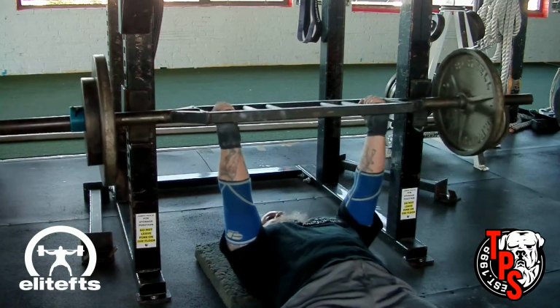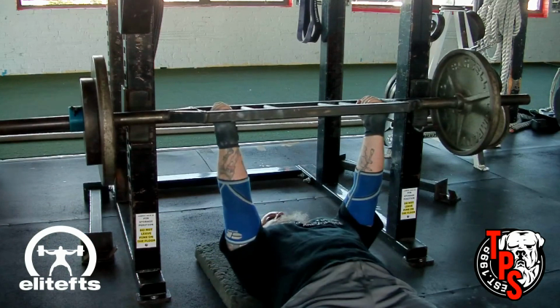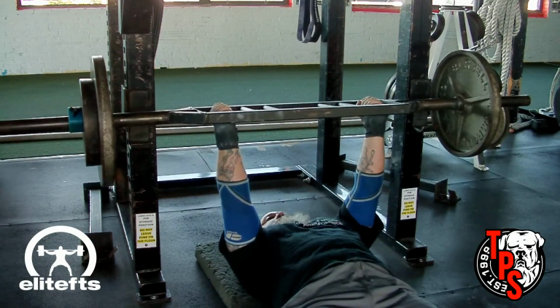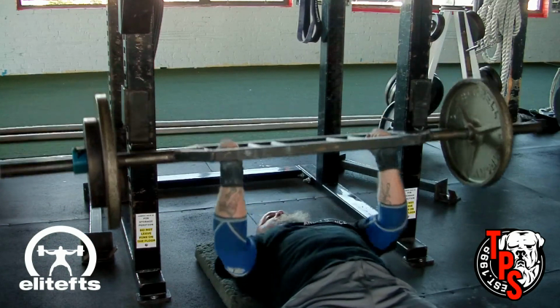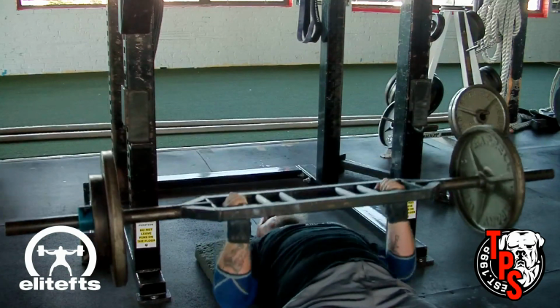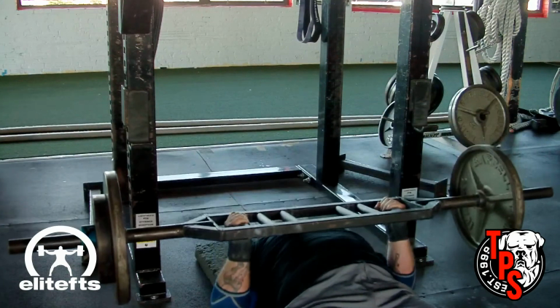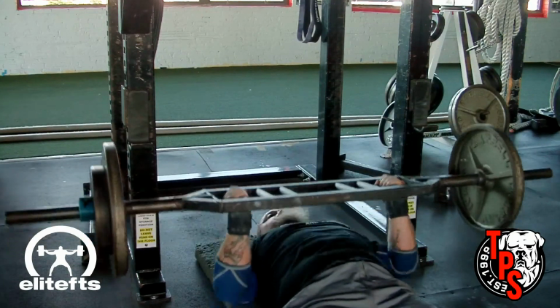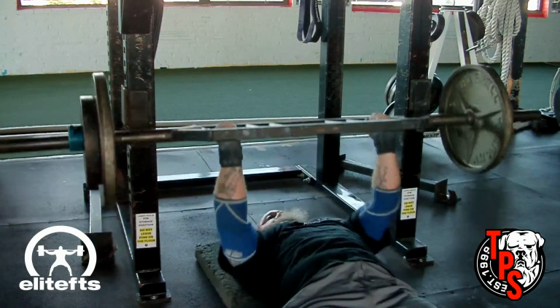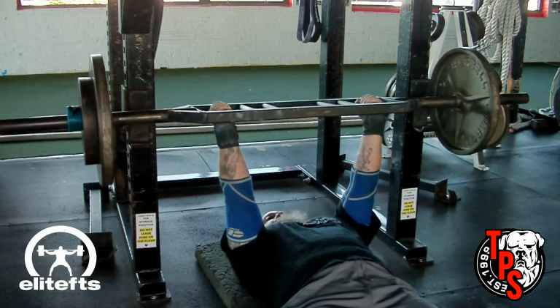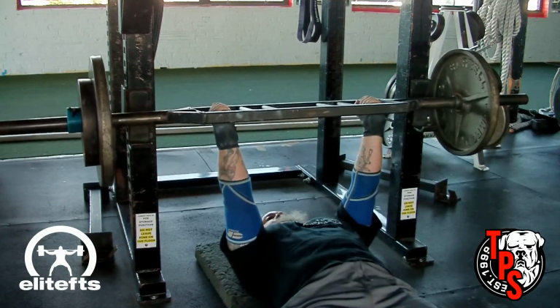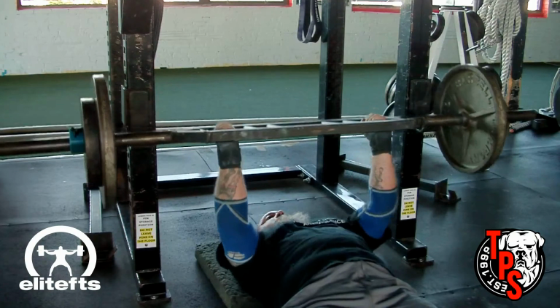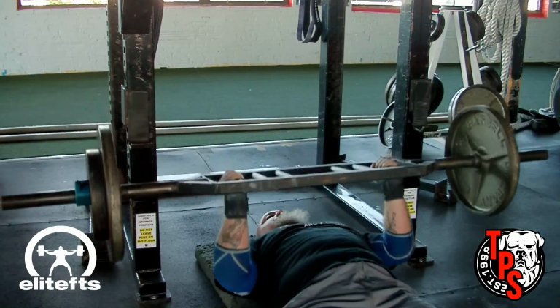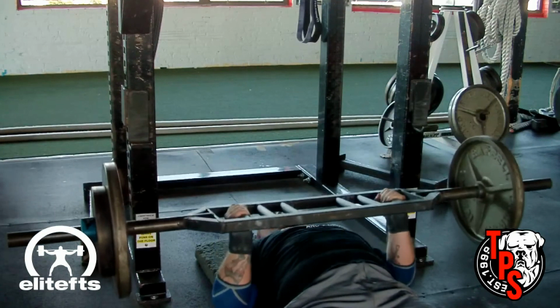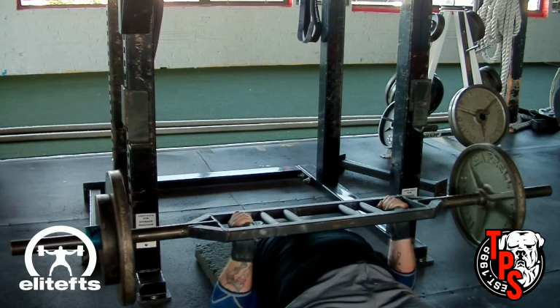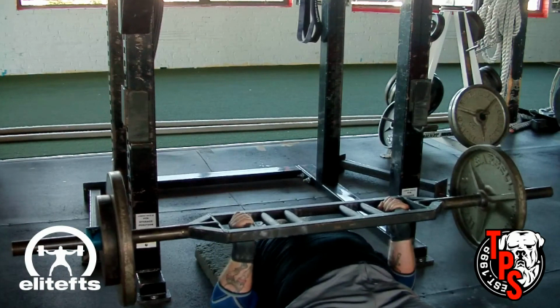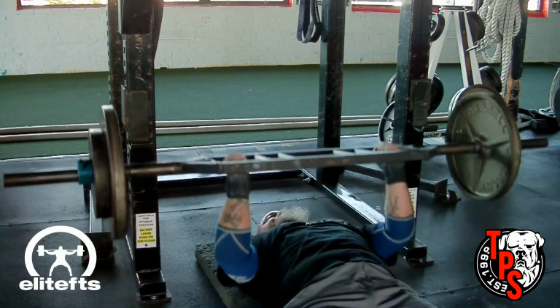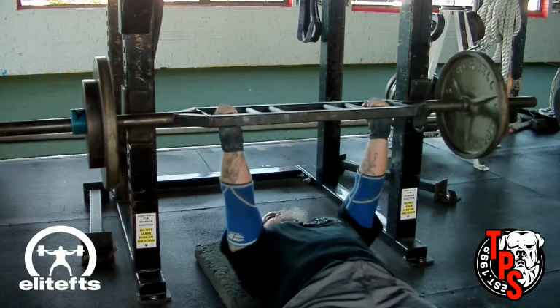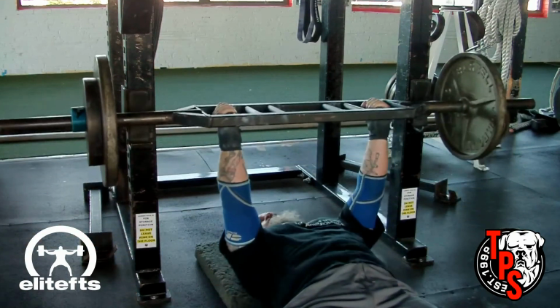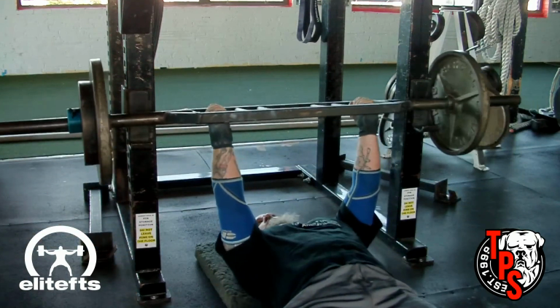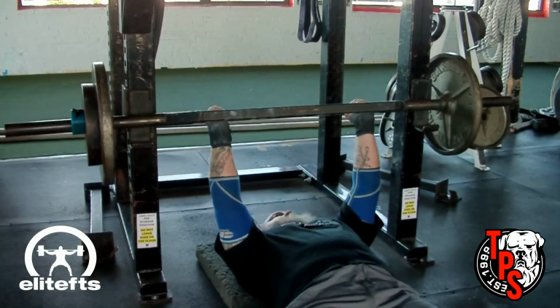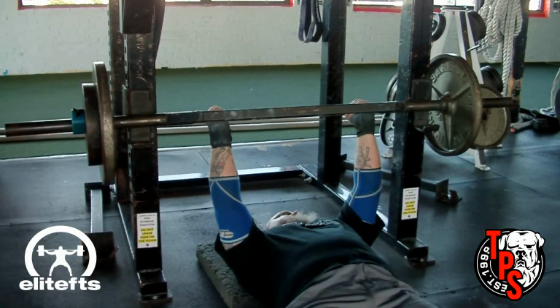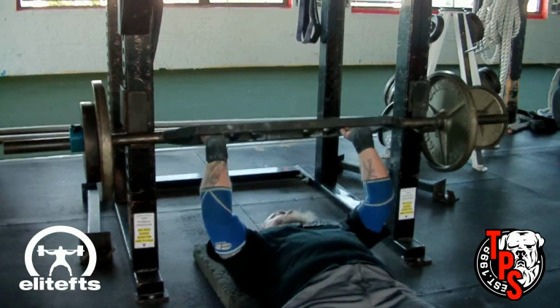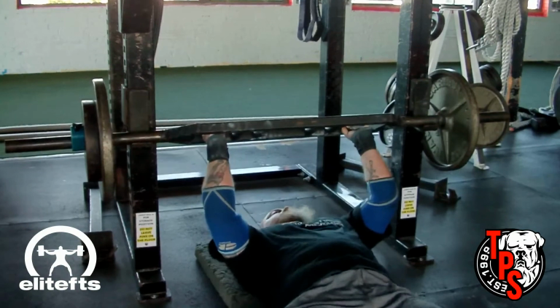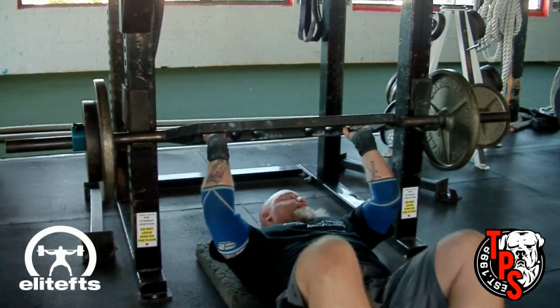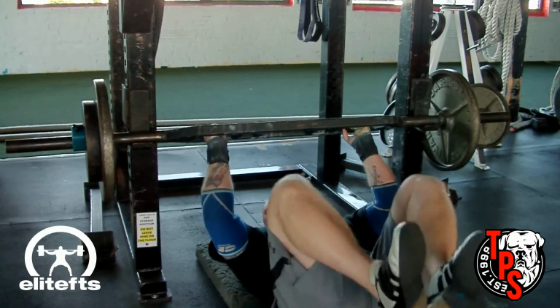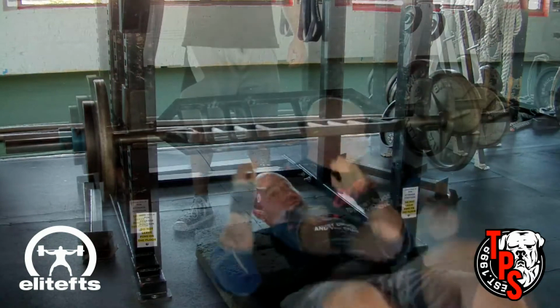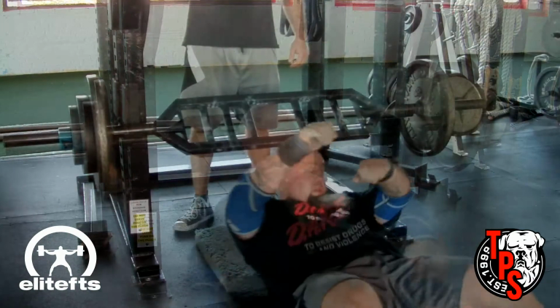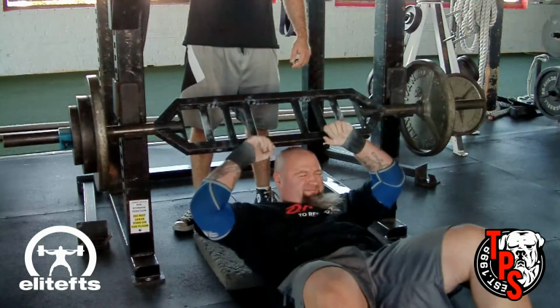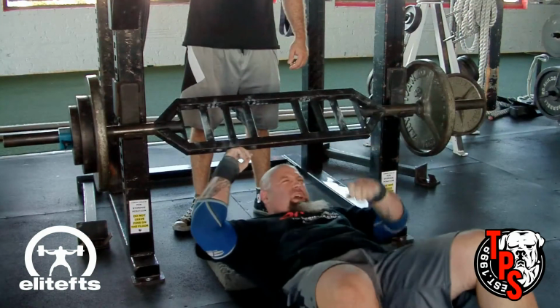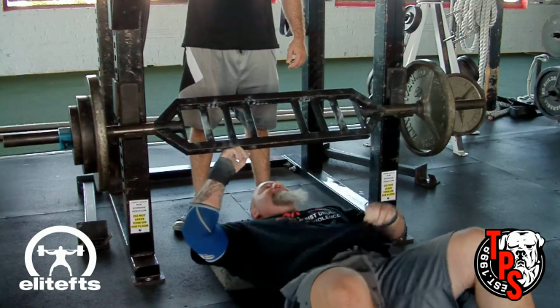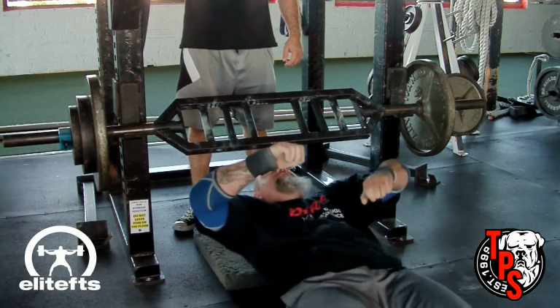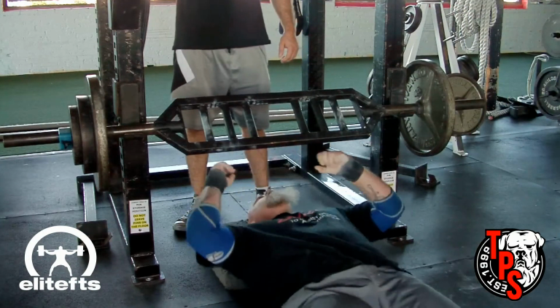Jane hits a huge PR today in the bench press. She is training for the World Championships coming up in Vegas. And as you may or may not know, I'm training for the RPS Power Challenge on October 21st.